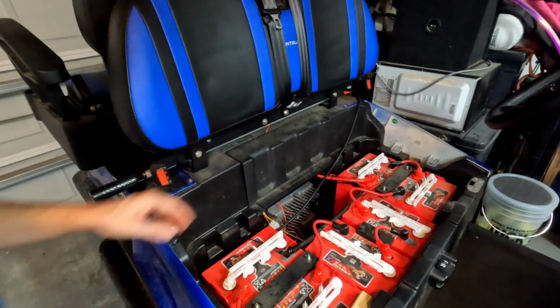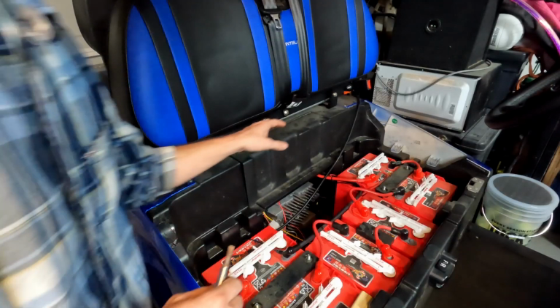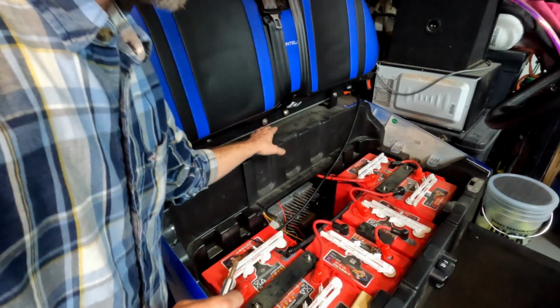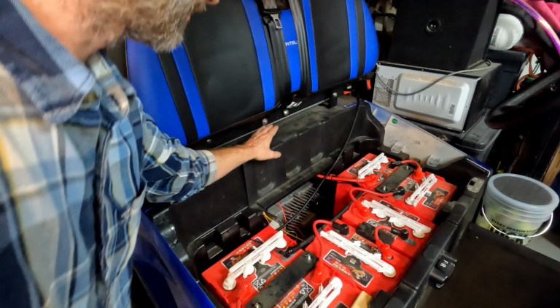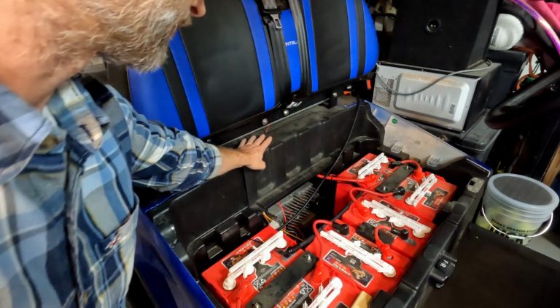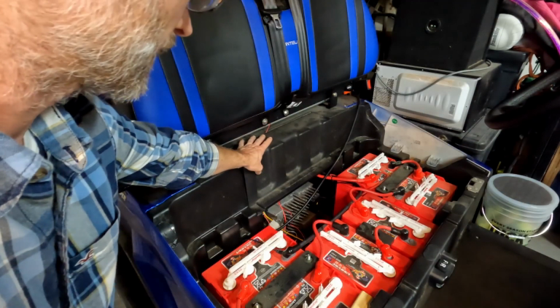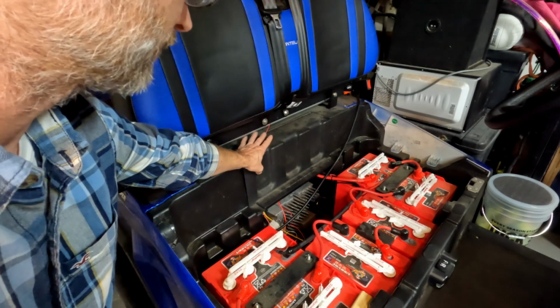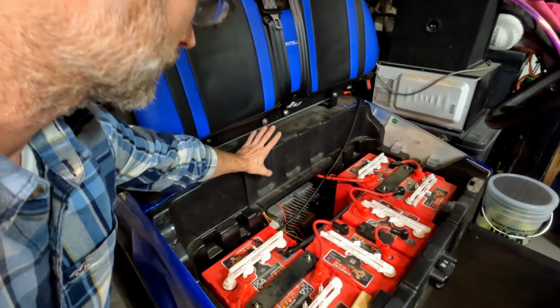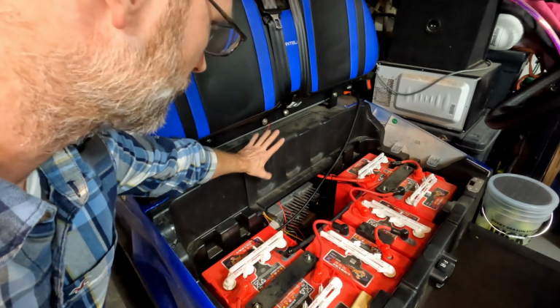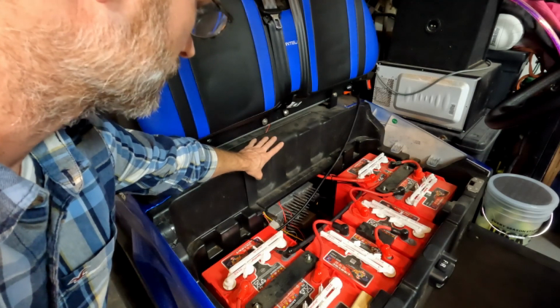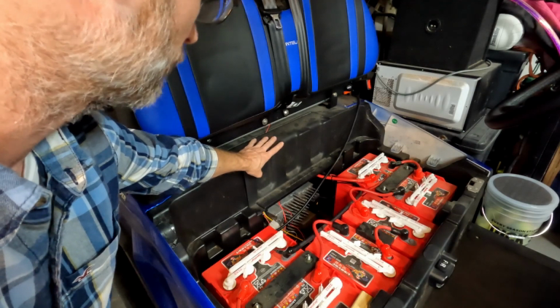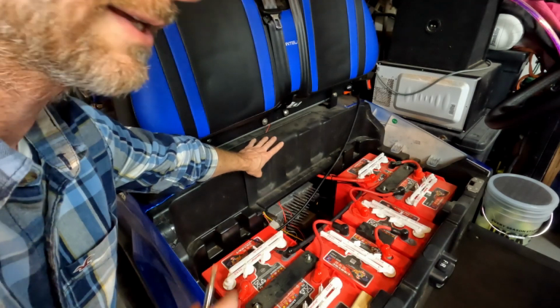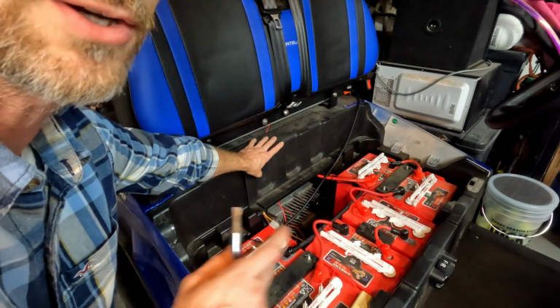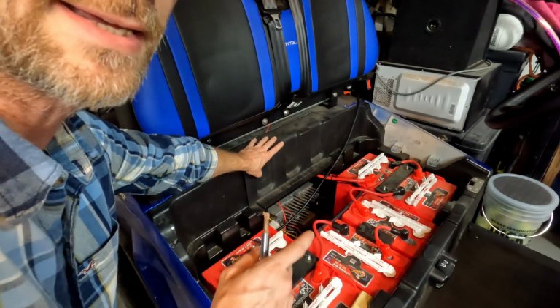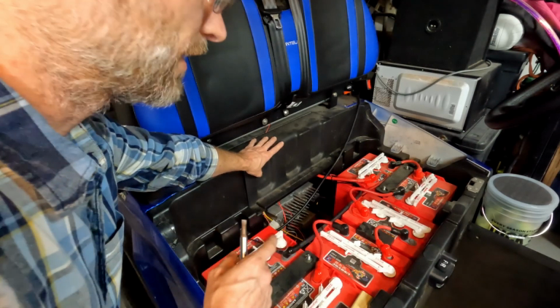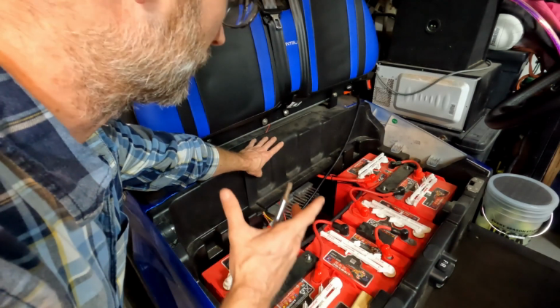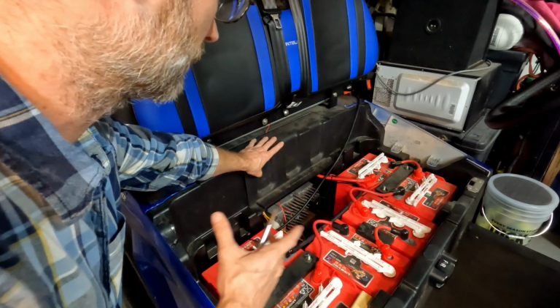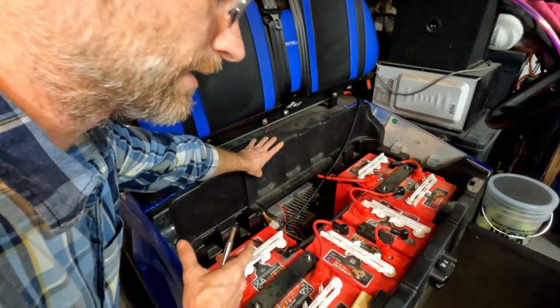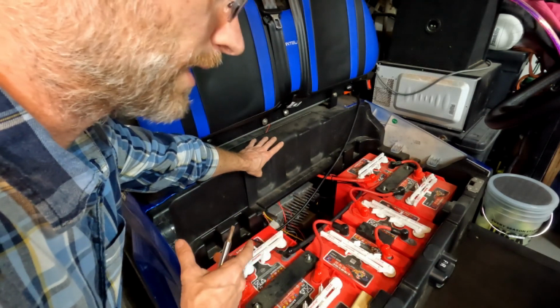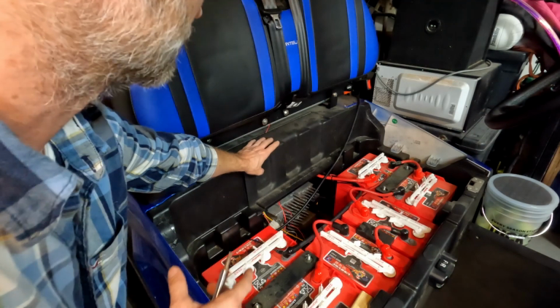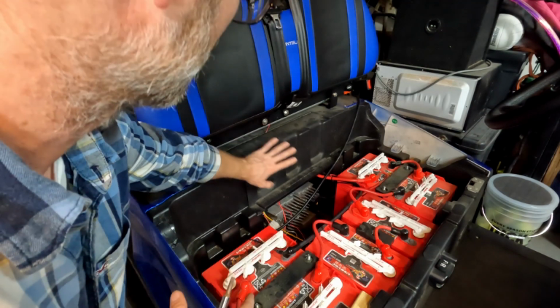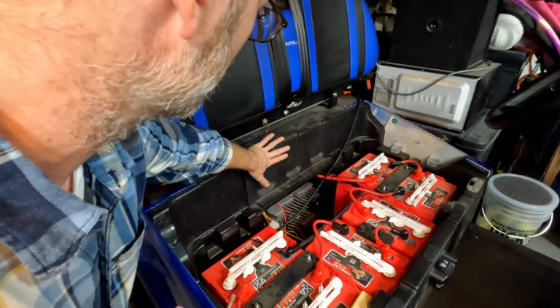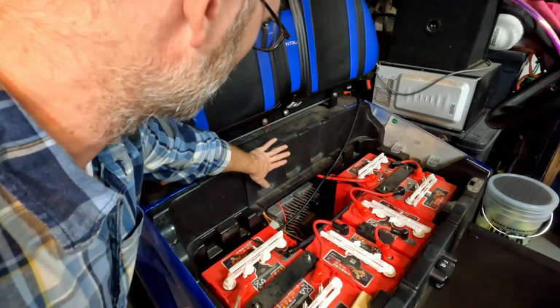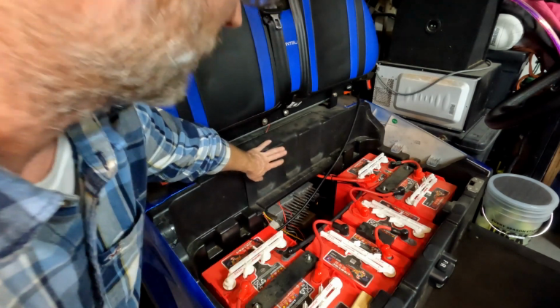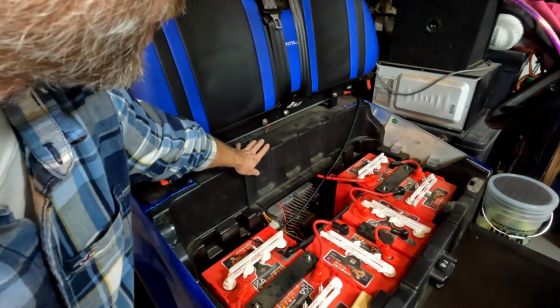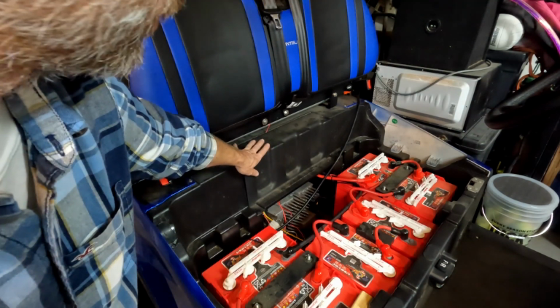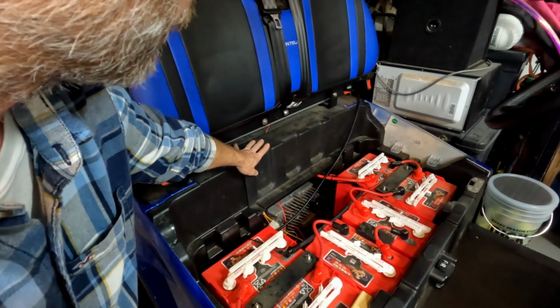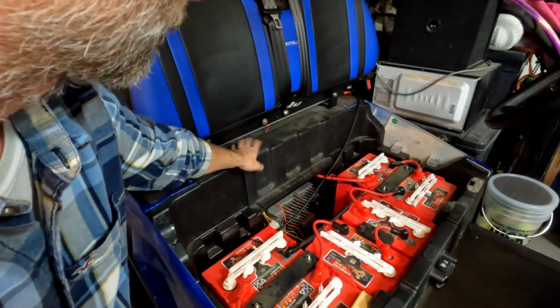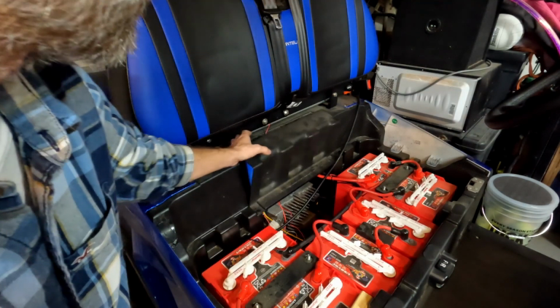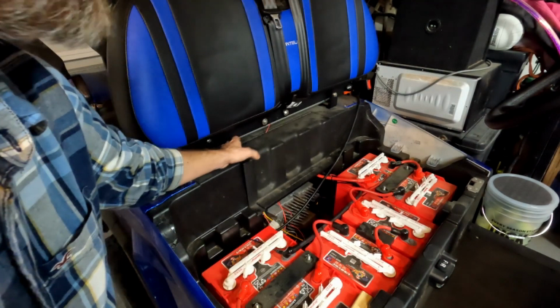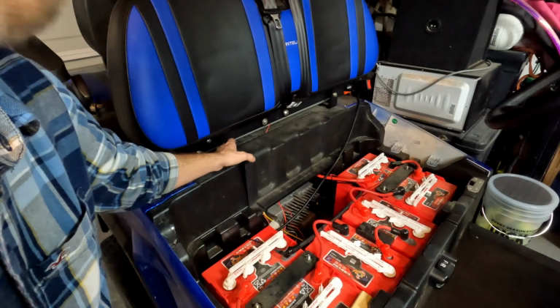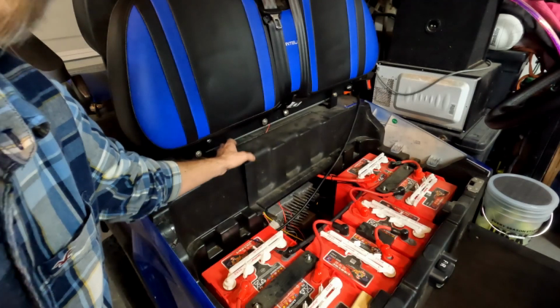I've got my converter and fuse block right here behind this panel, and one of the things I don't like about the large converter in this location is that it doesn't allow this panel right here to close all the way — it leaves it kind of flappy.